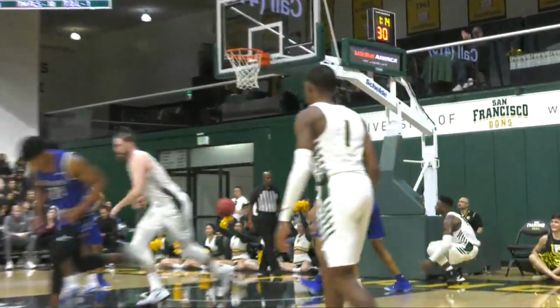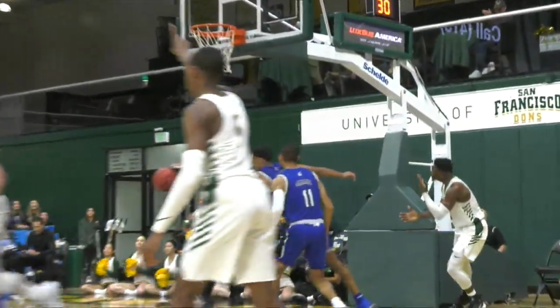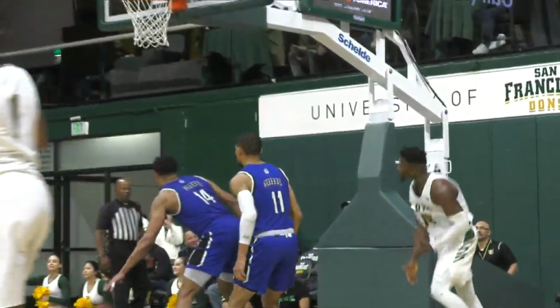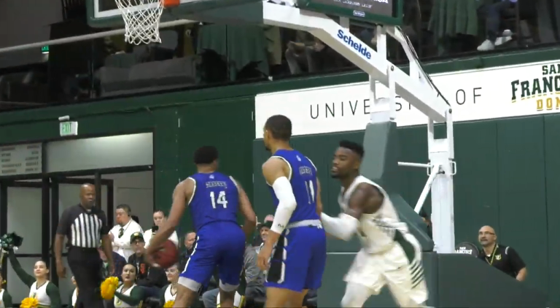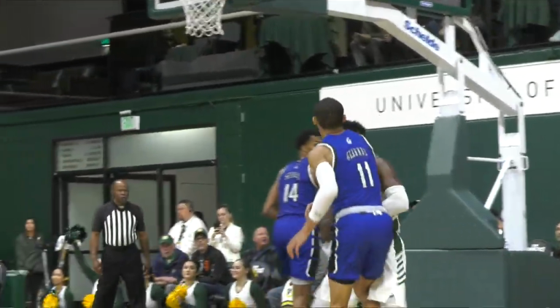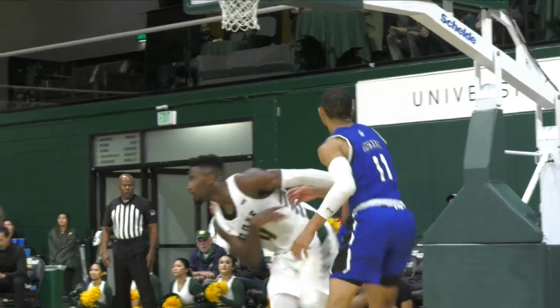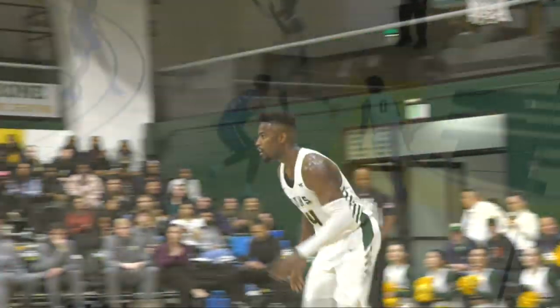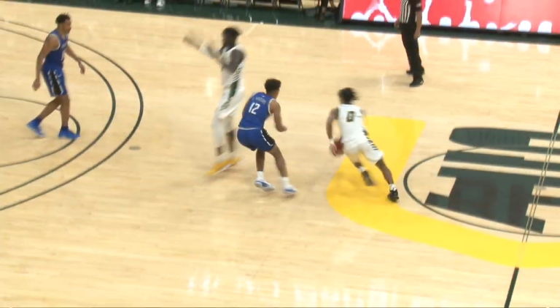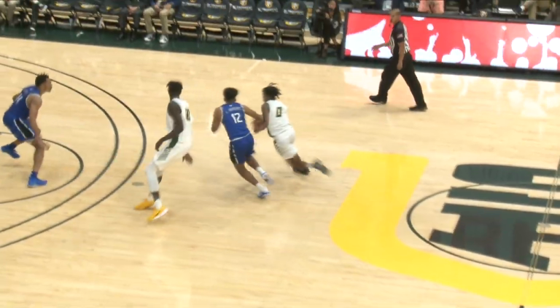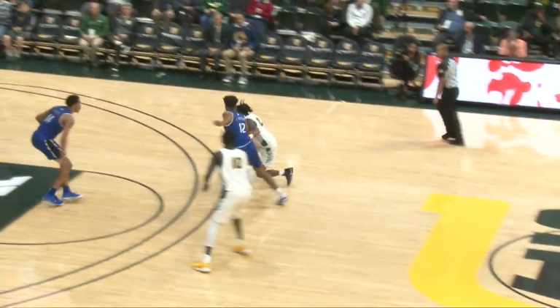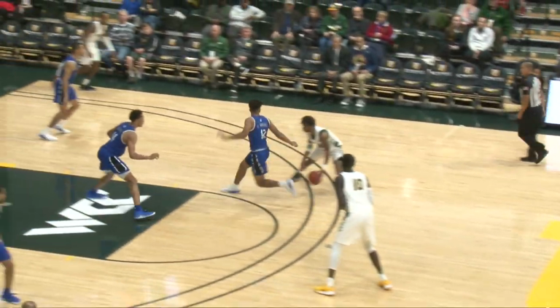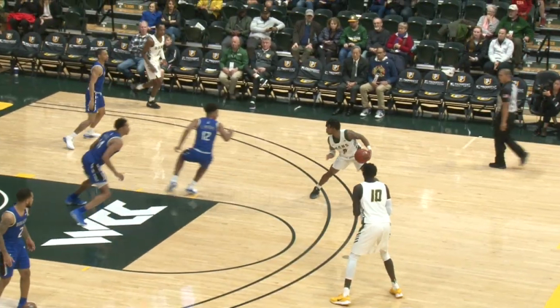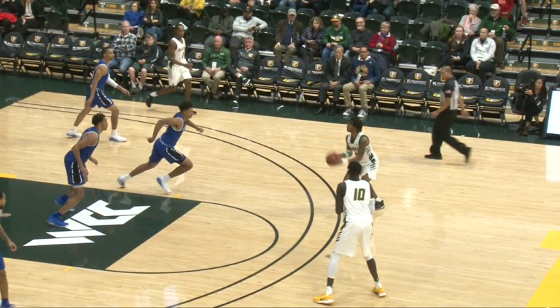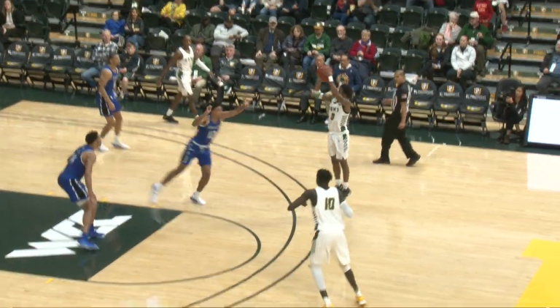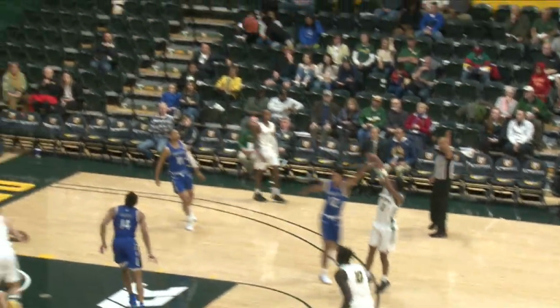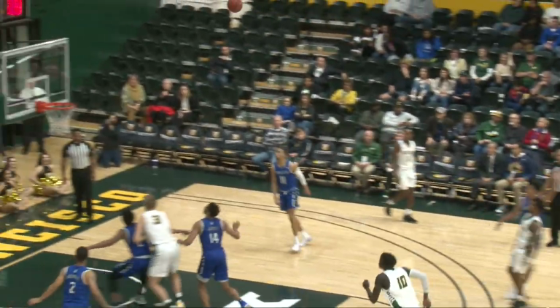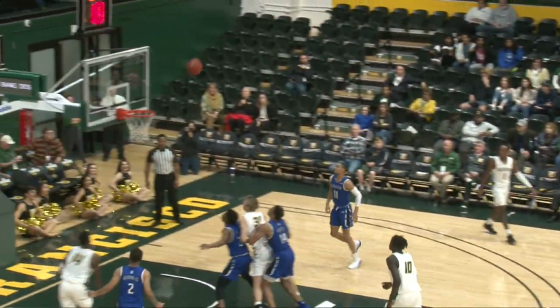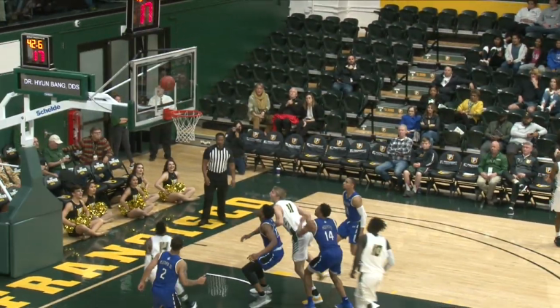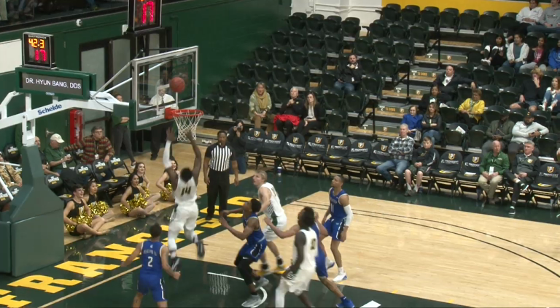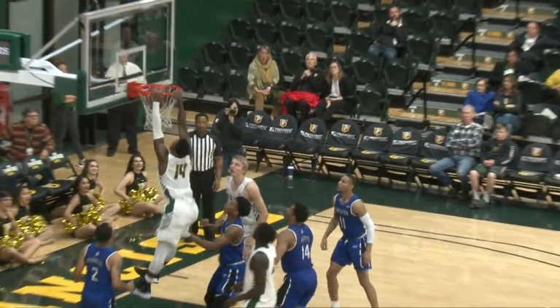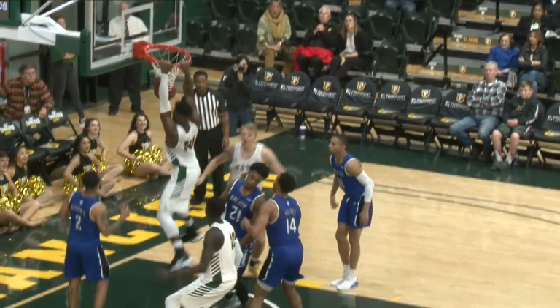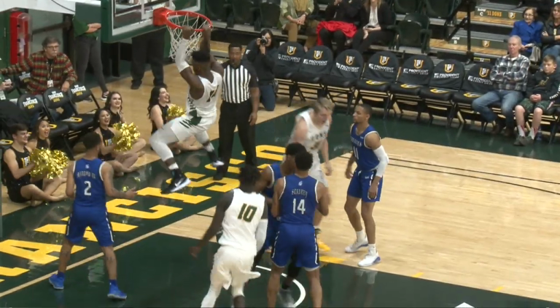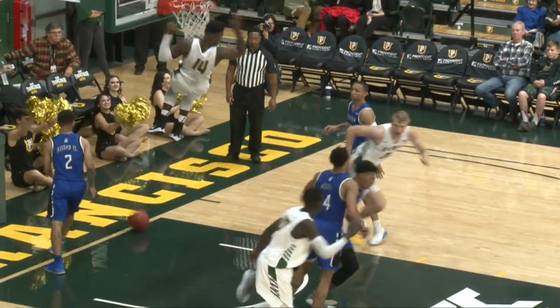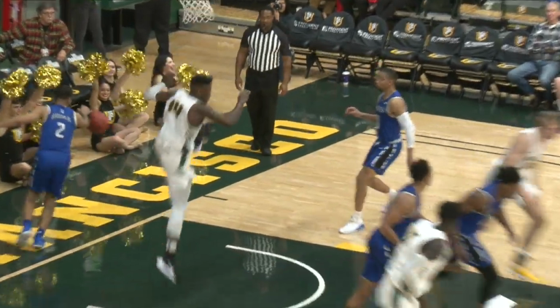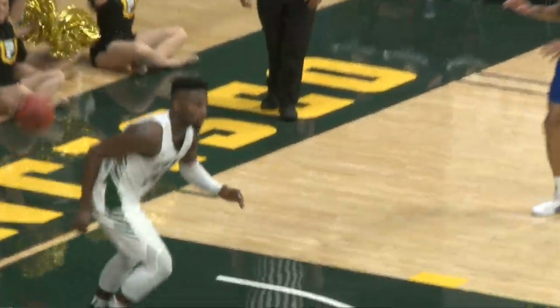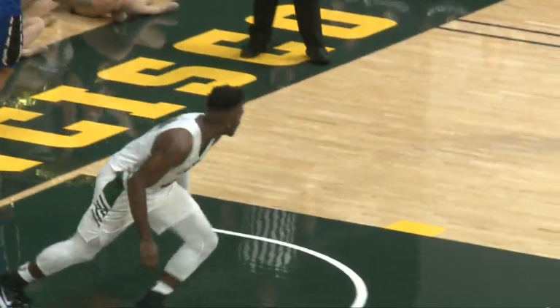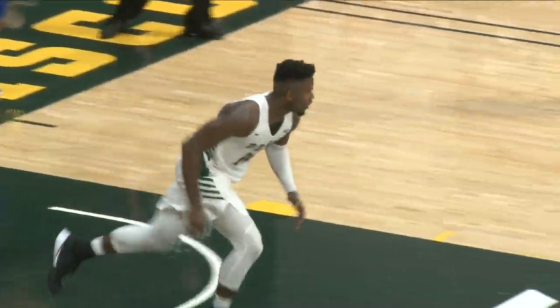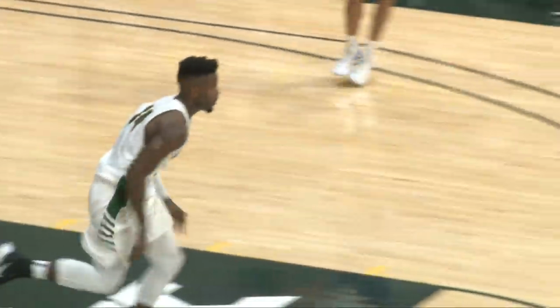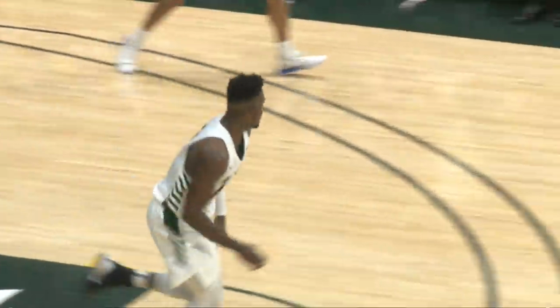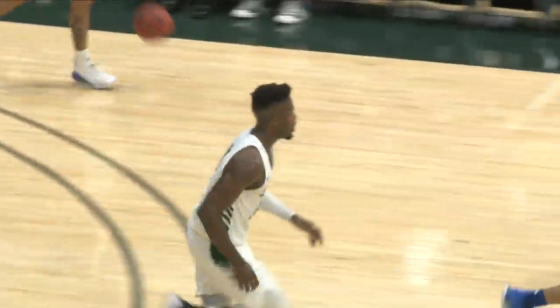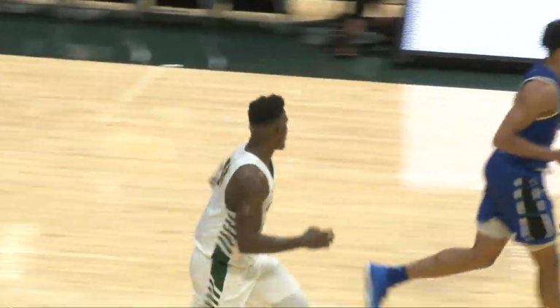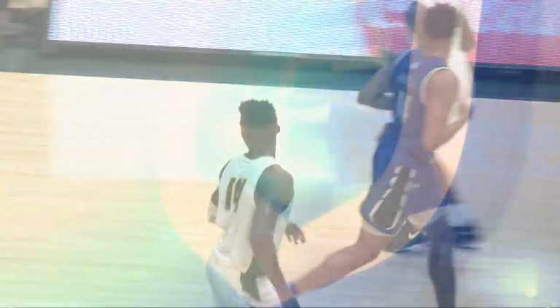And it's 87-73. Here comes Shabazz, right side pull up, three-pointer is no good. Followed up by Midland, a rip makes it 89.